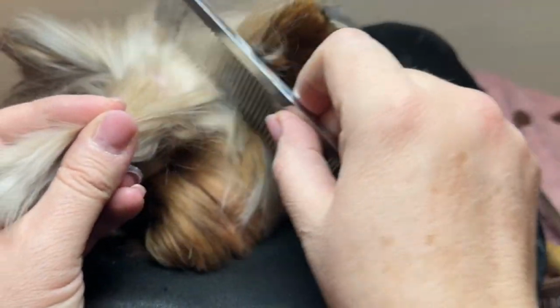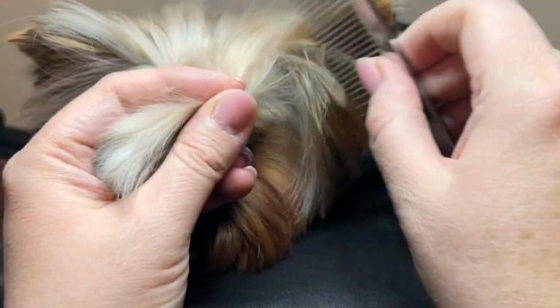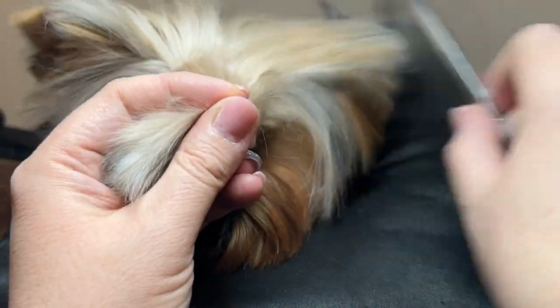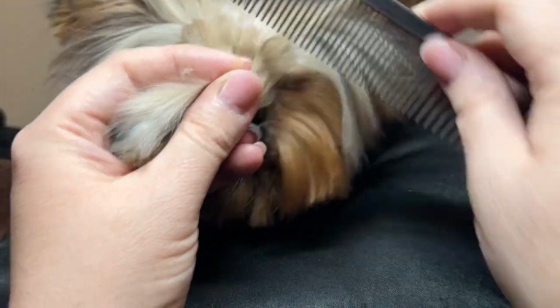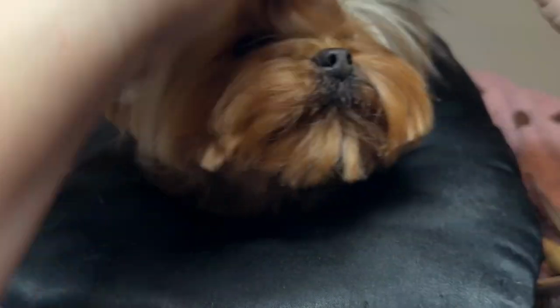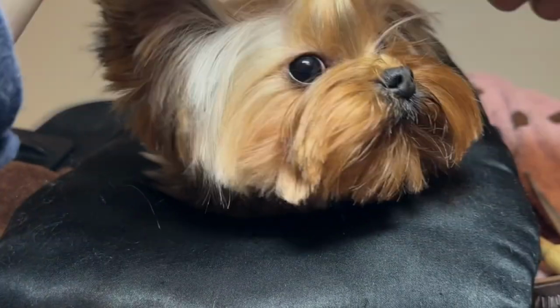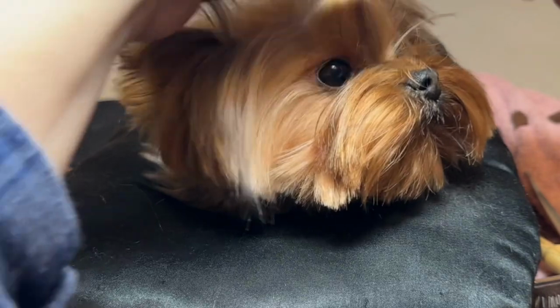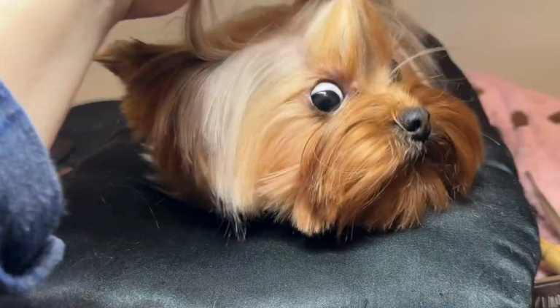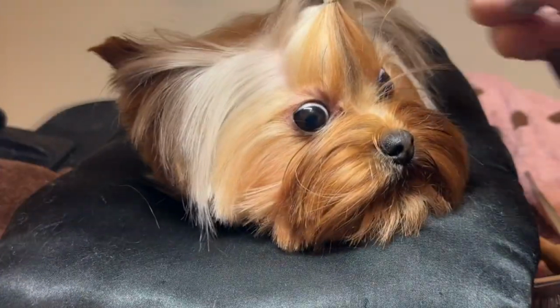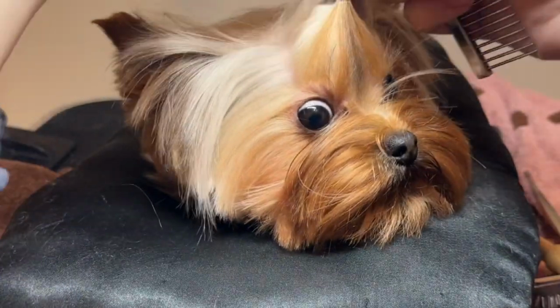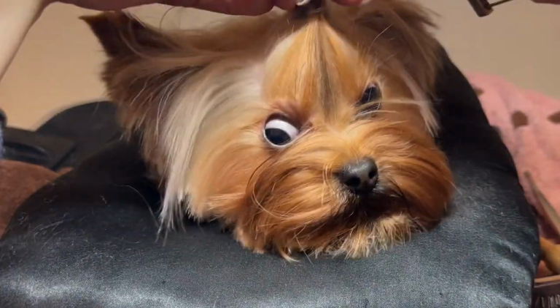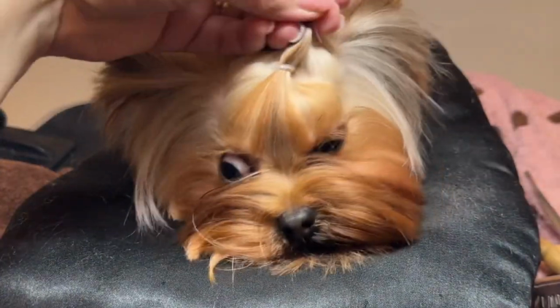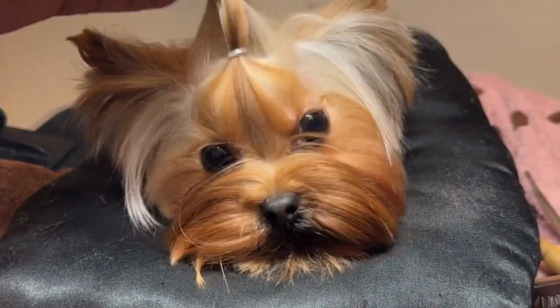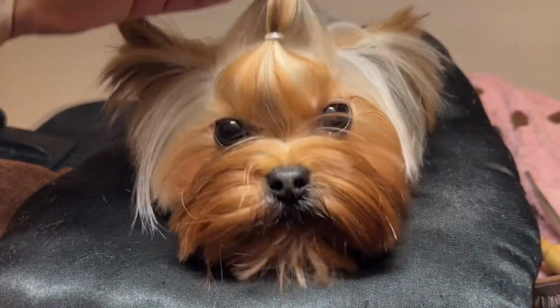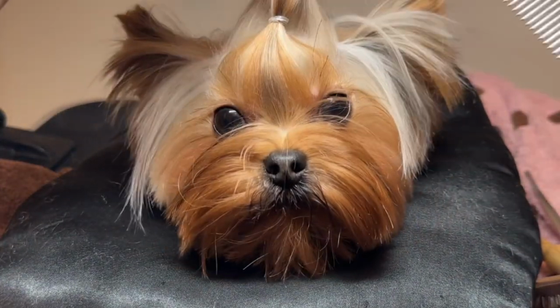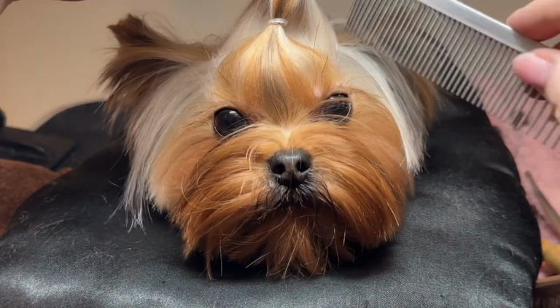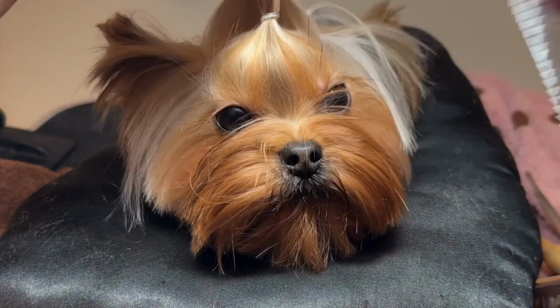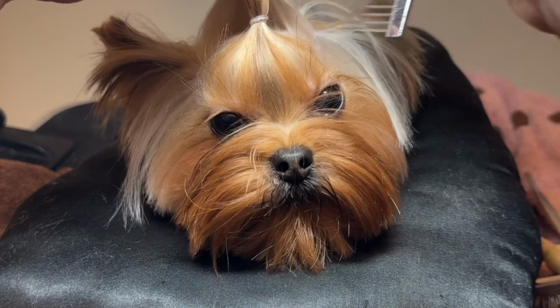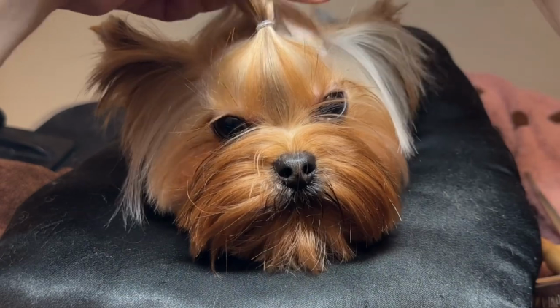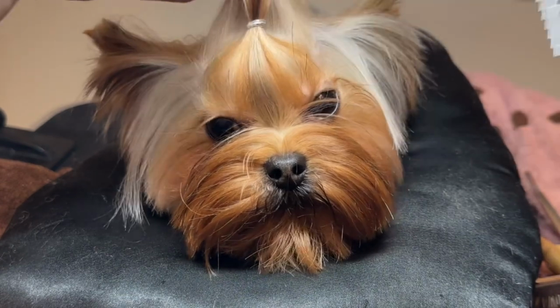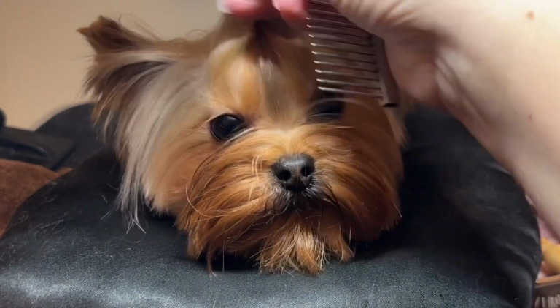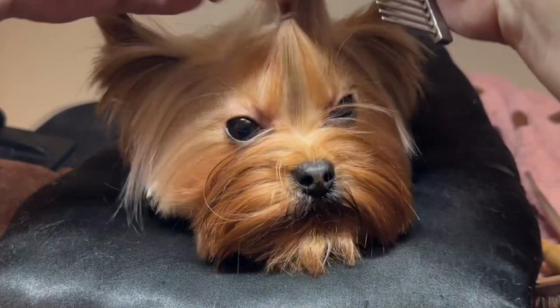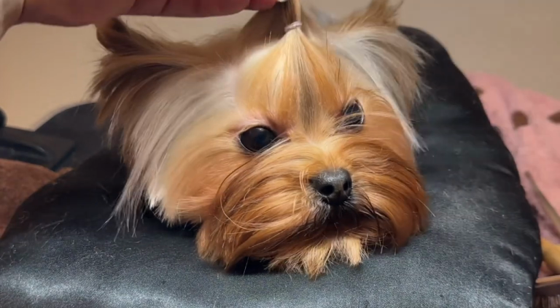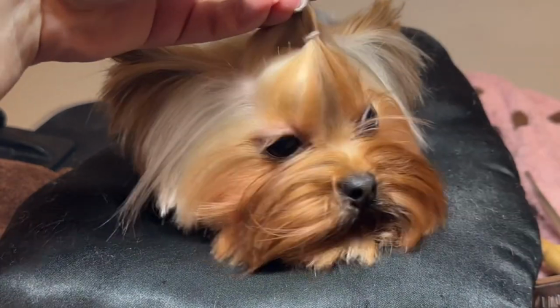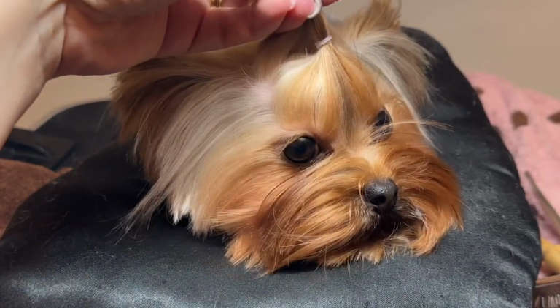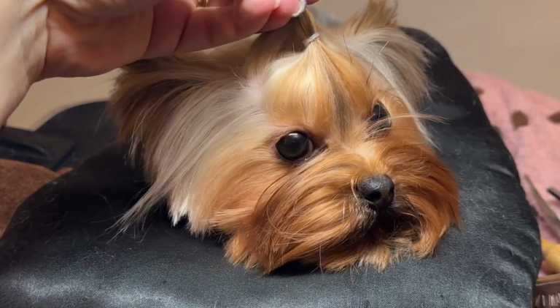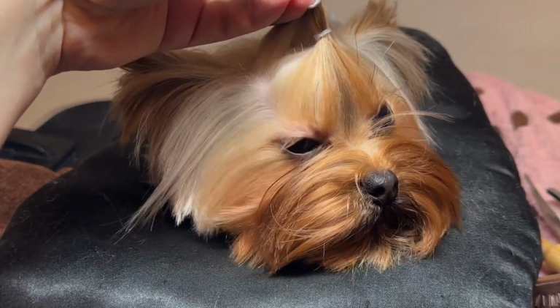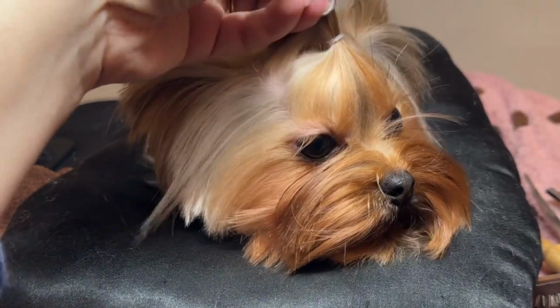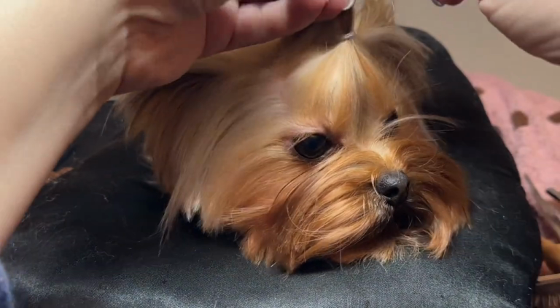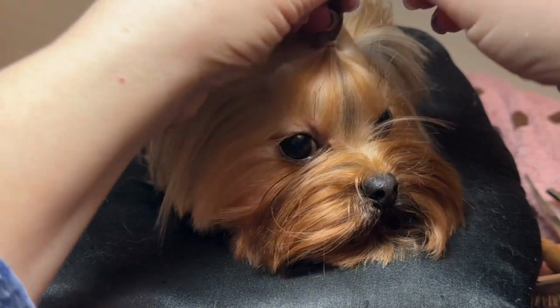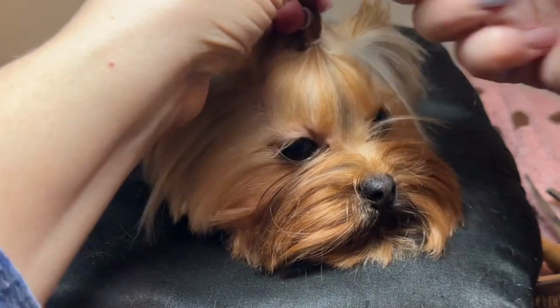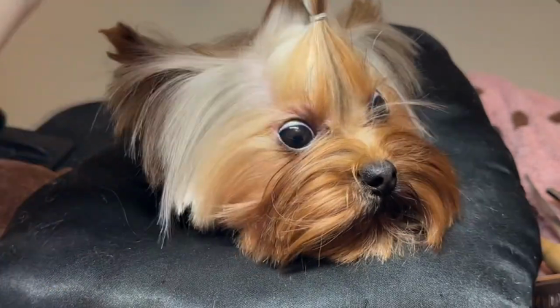I keep combing it back to make sure I don't take too much hair. You just want enough to give it a nice shape and to keep it from falling forward. So I'm going to add a second top knot with the second band.